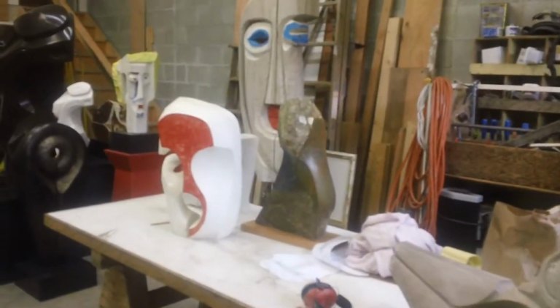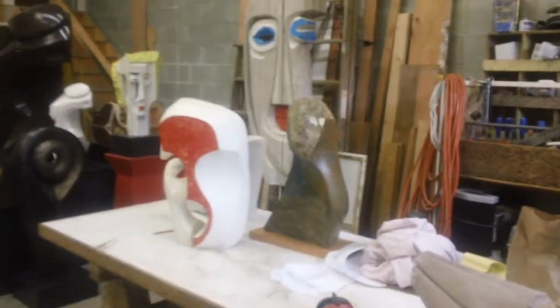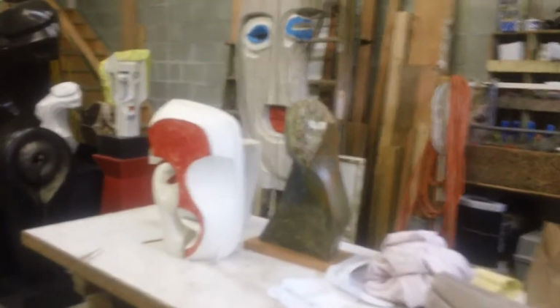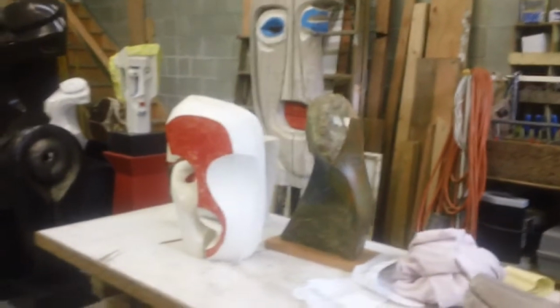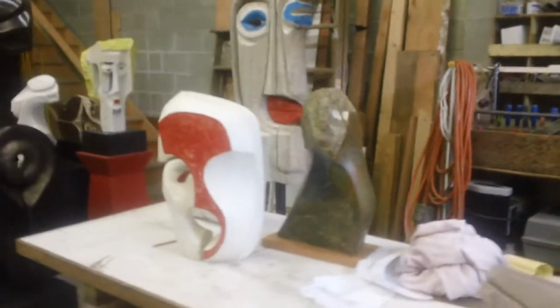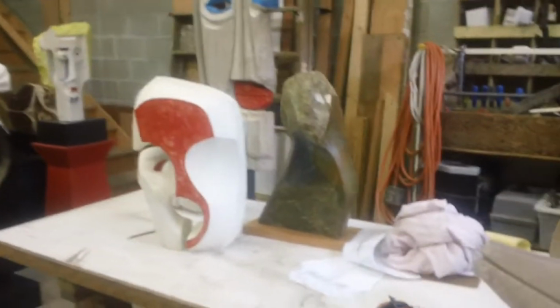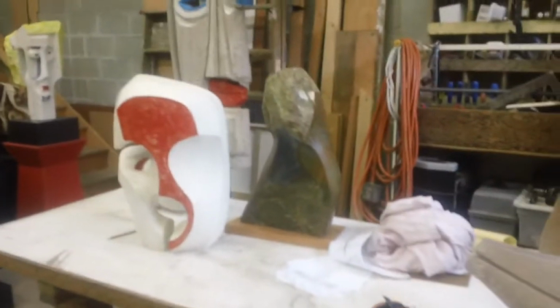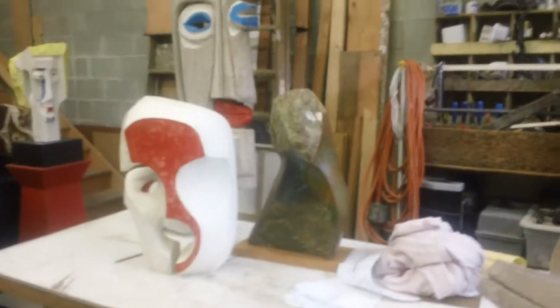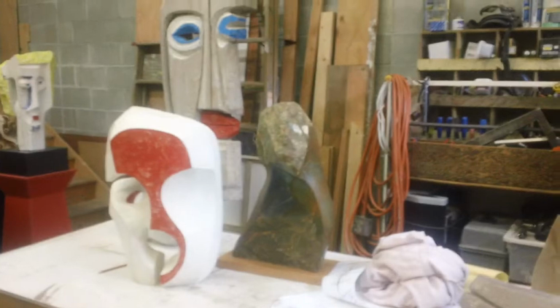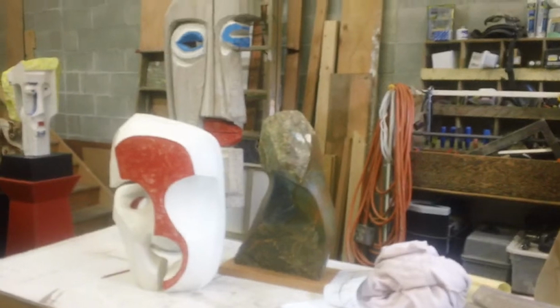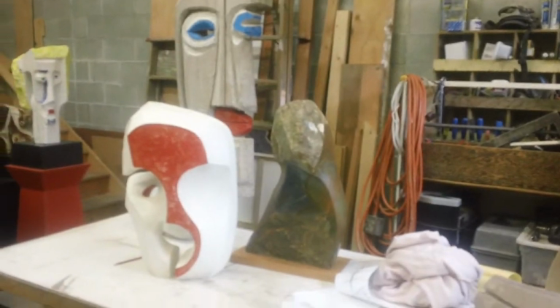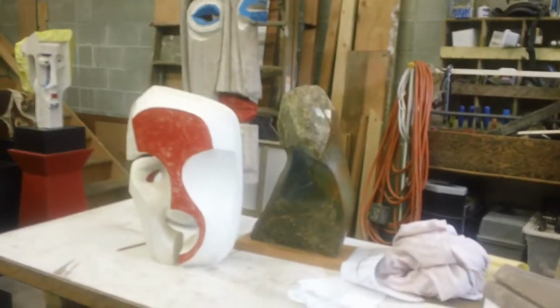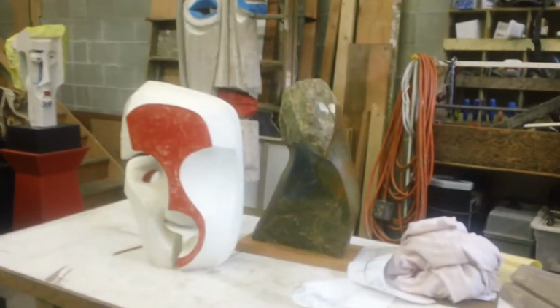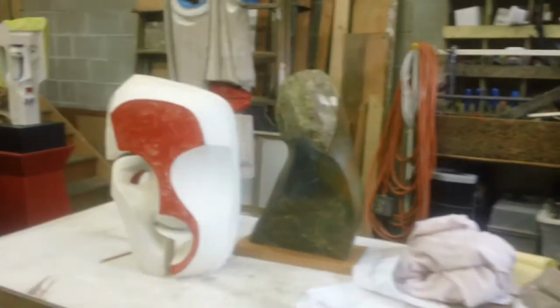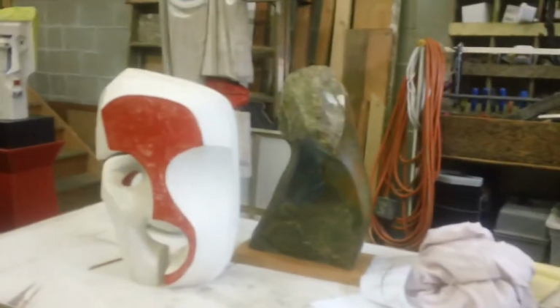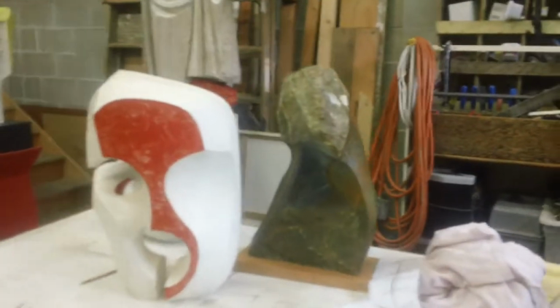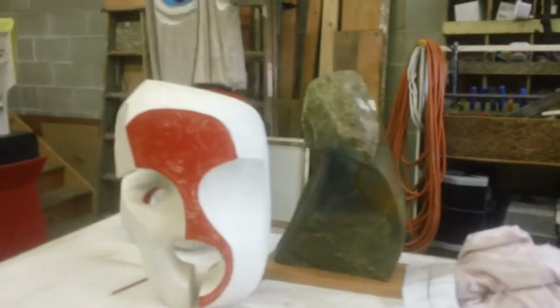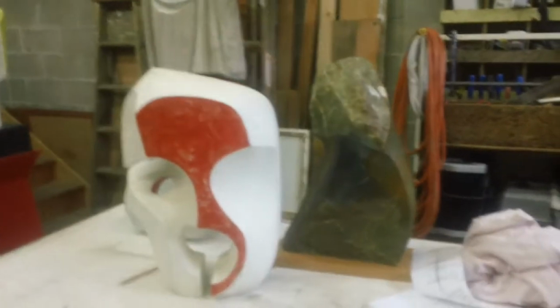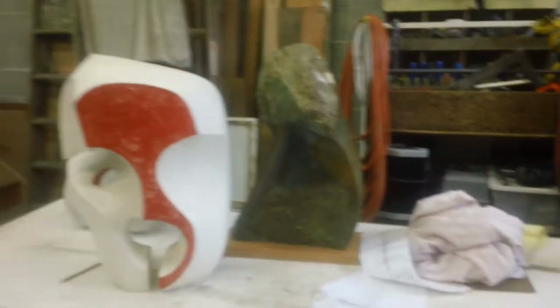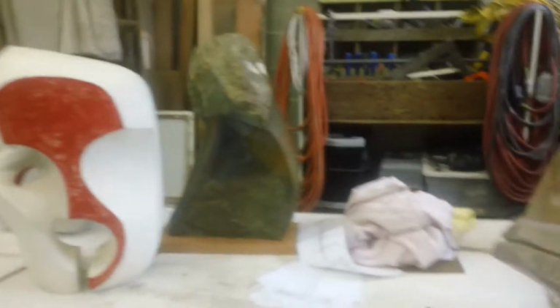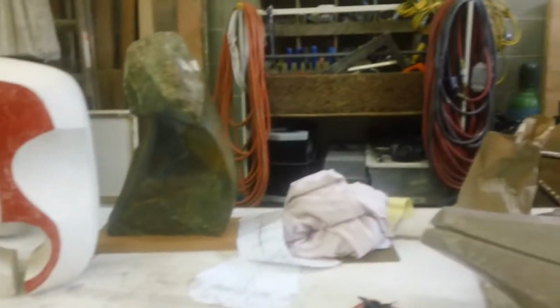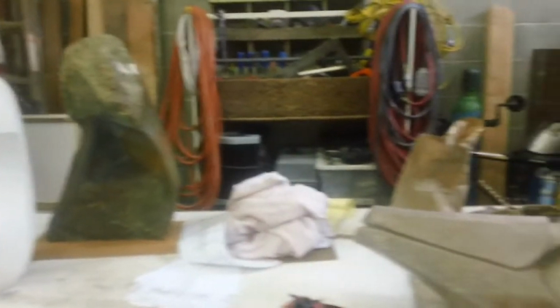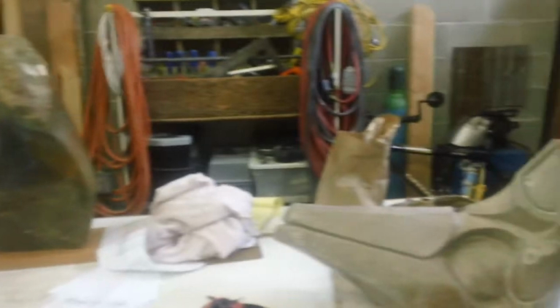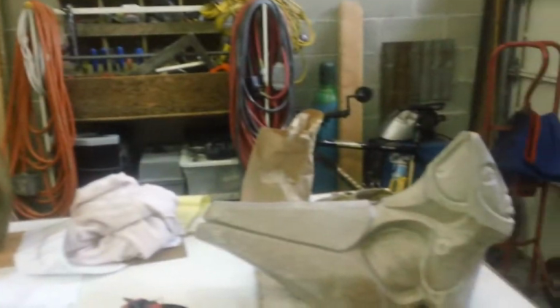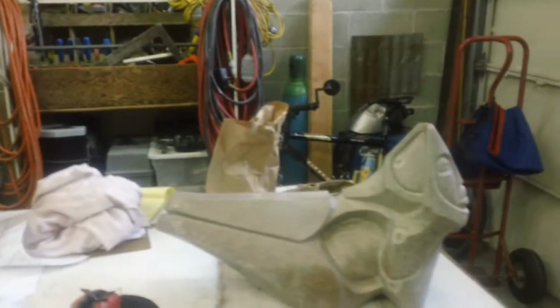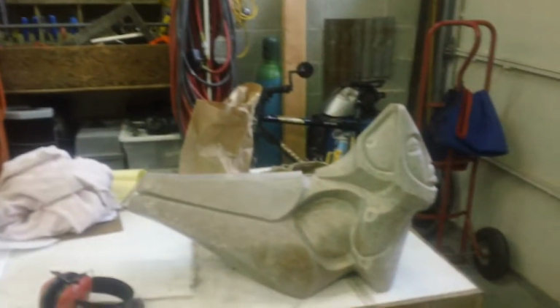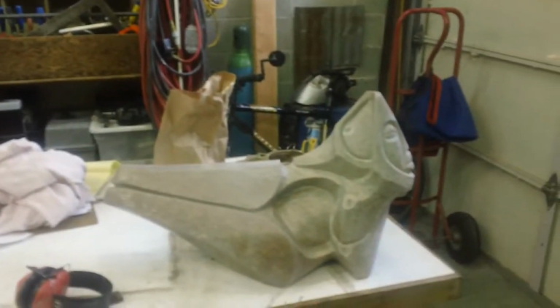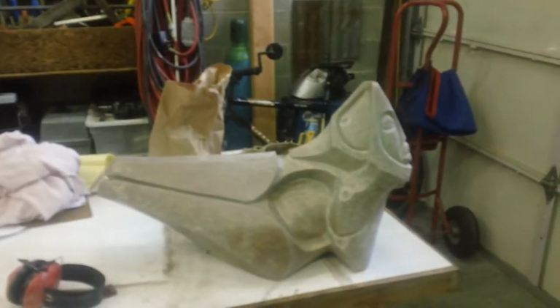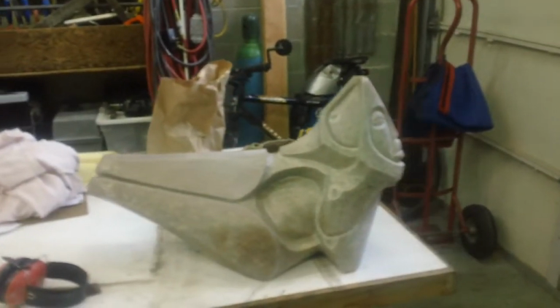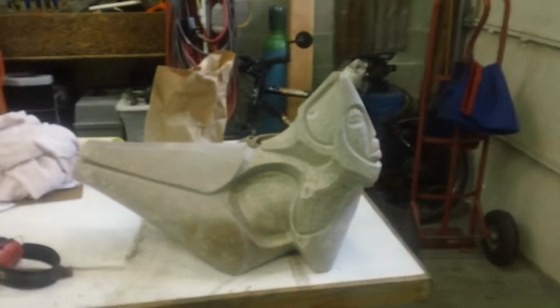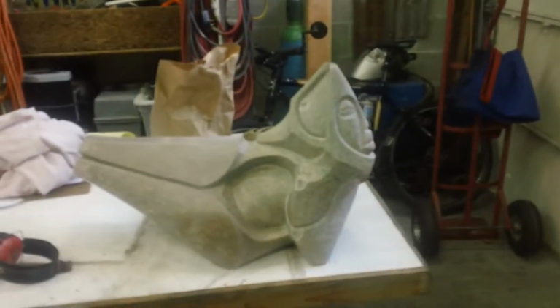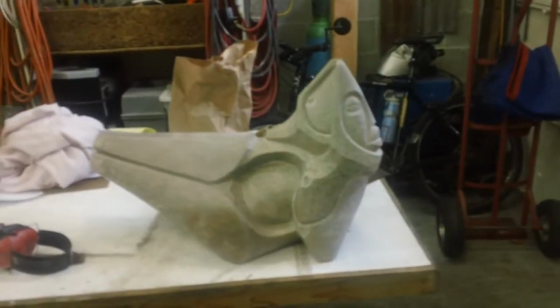A combination of work that I'm in the process of working up or finishing, reworking, or just plain finished.